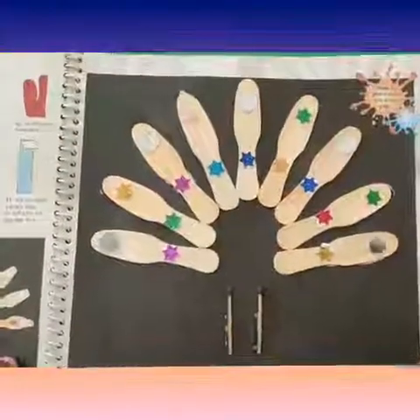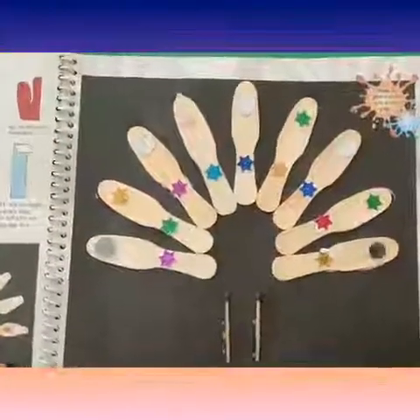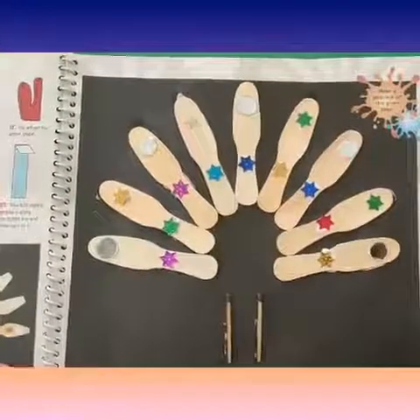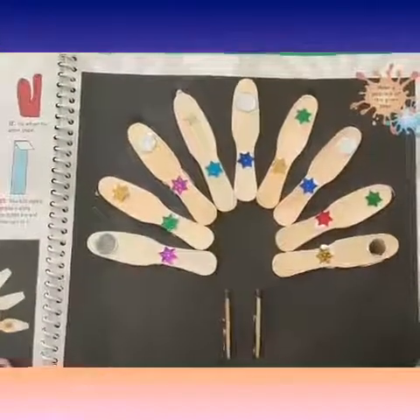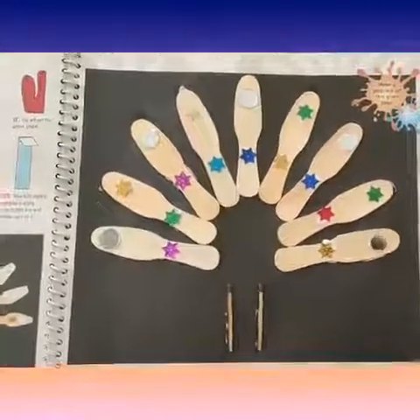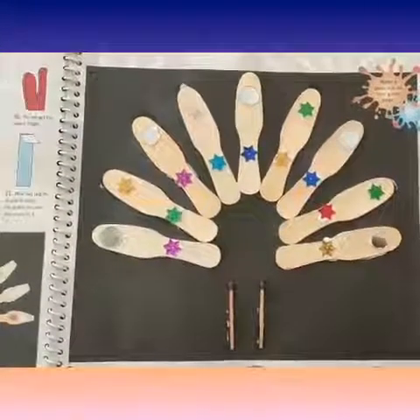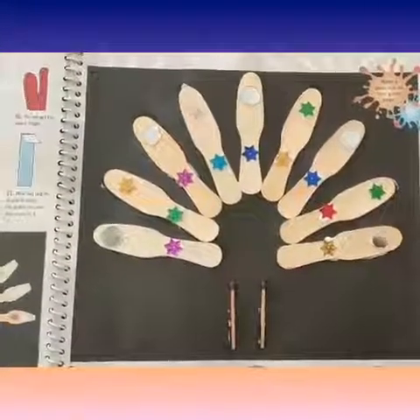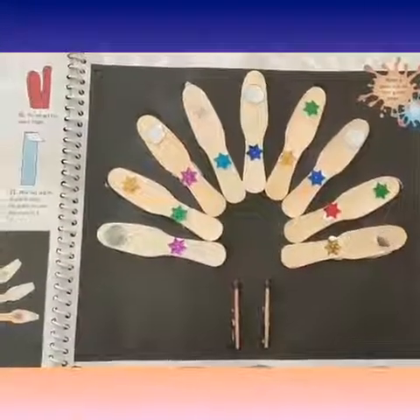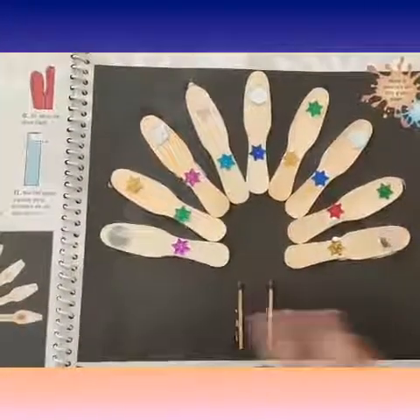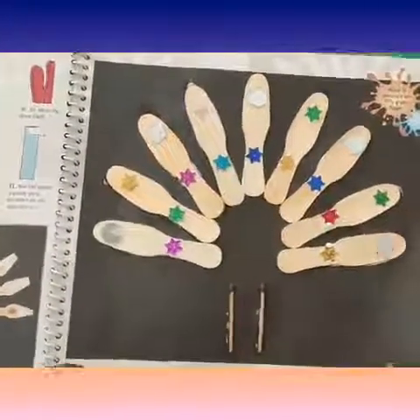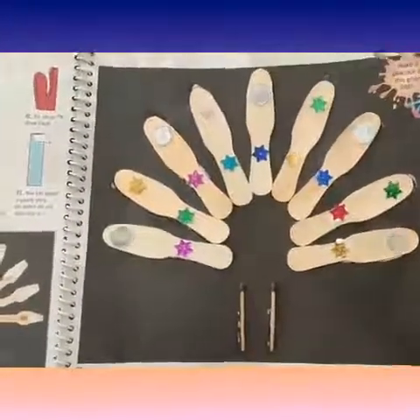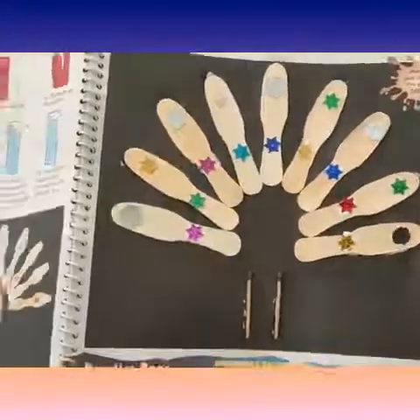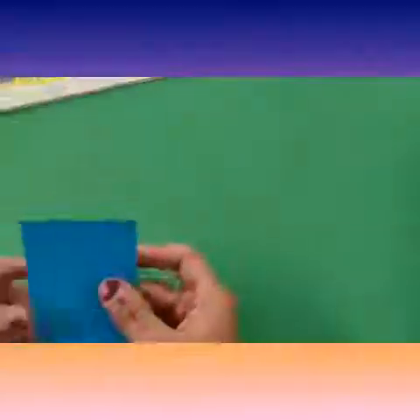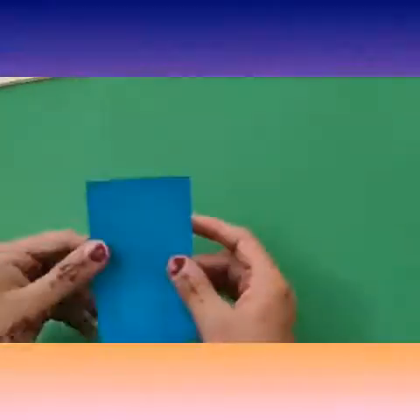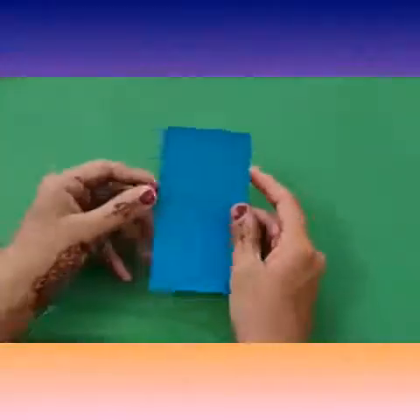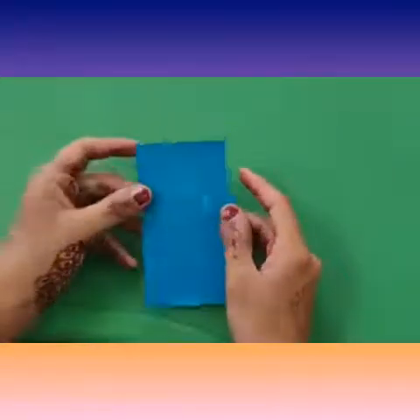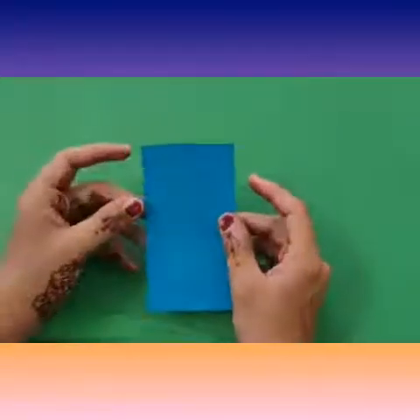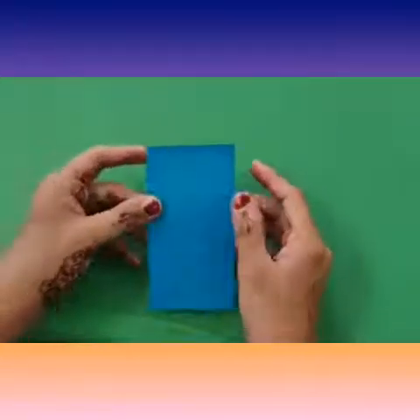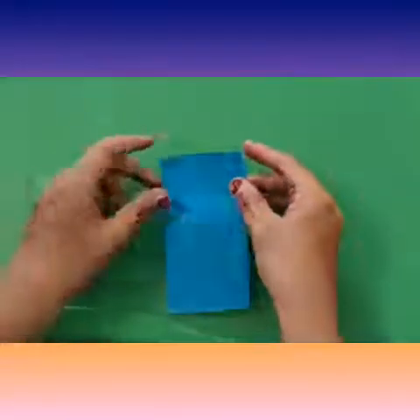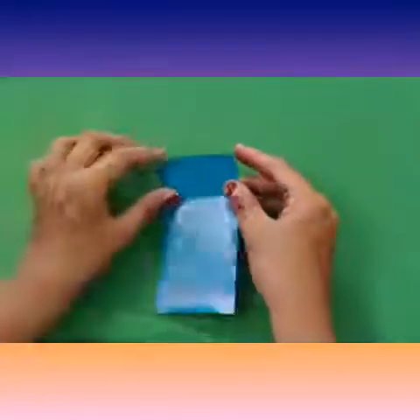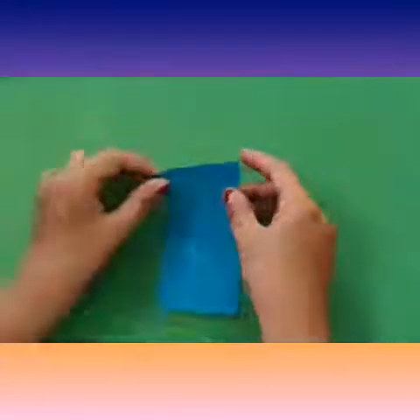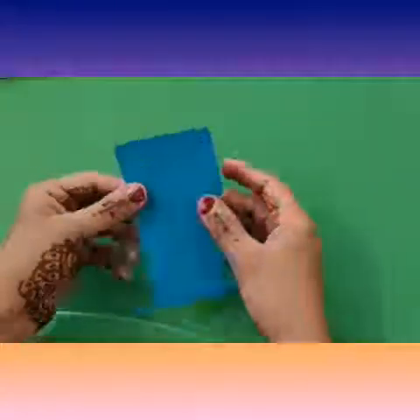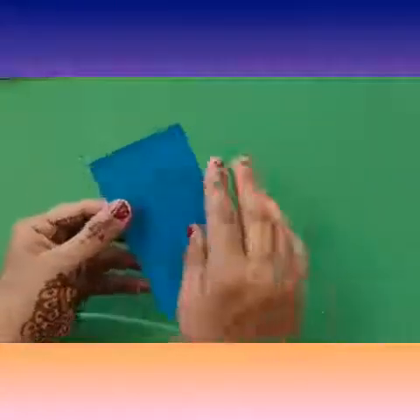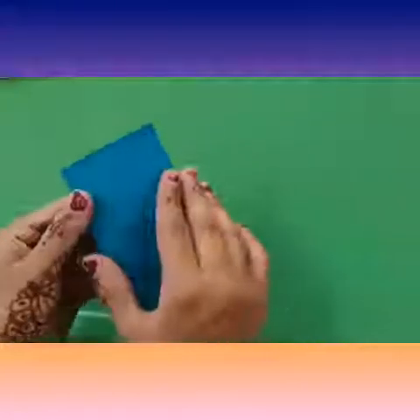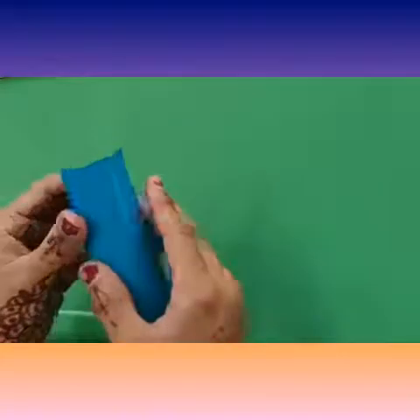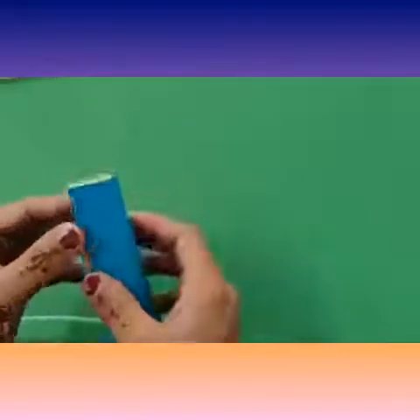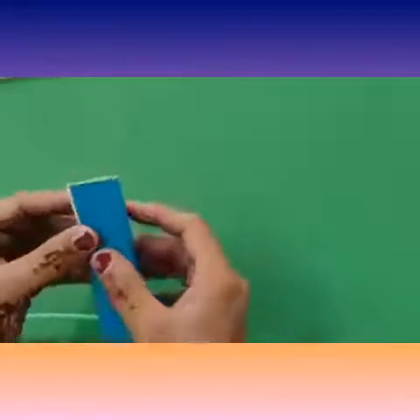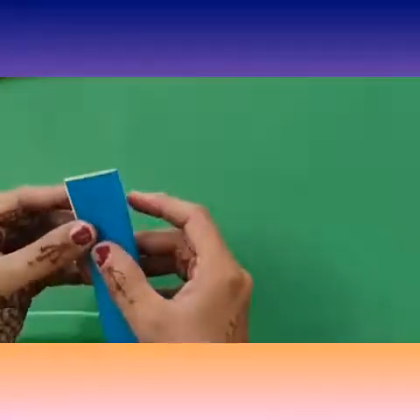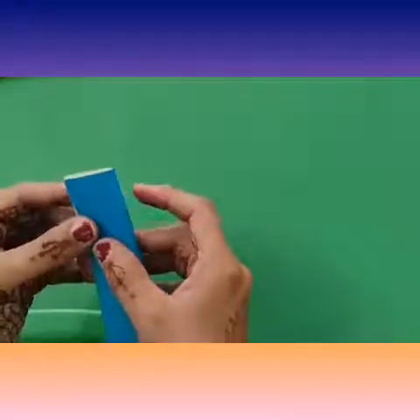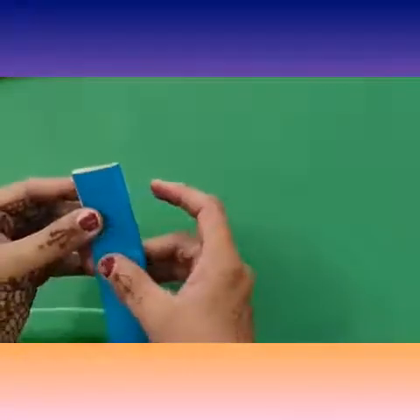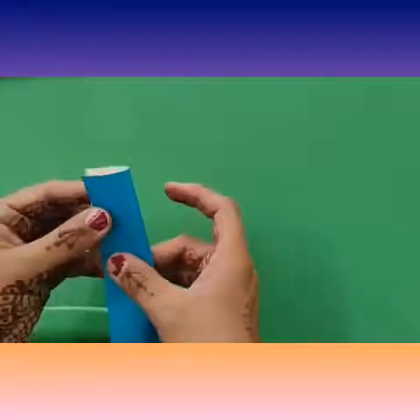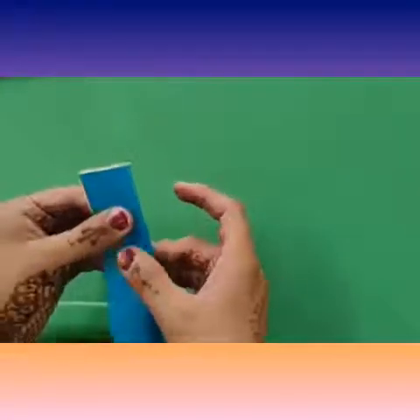Now leave this to dry. Now take a piece of blue marble paper from your book and fold it like this.